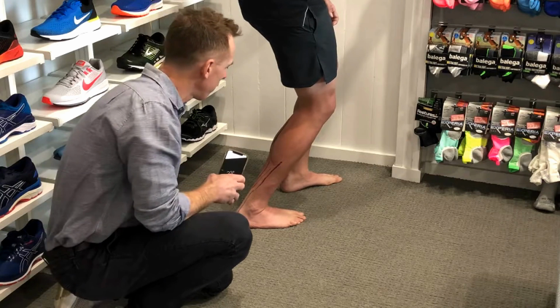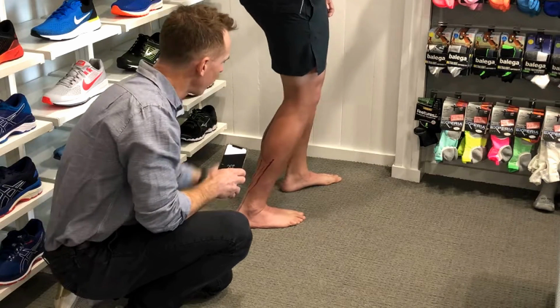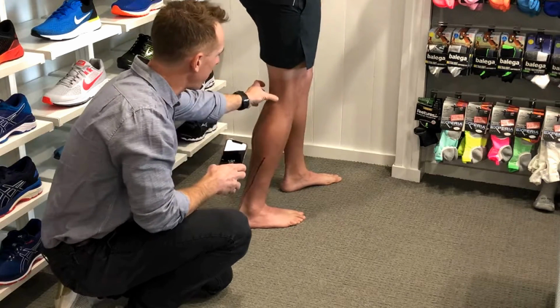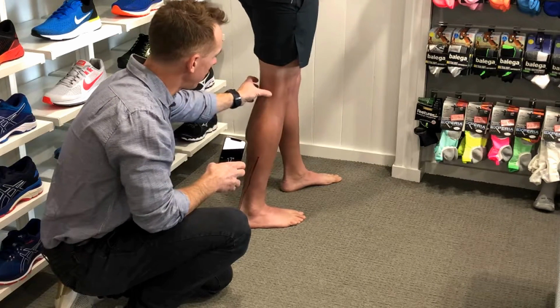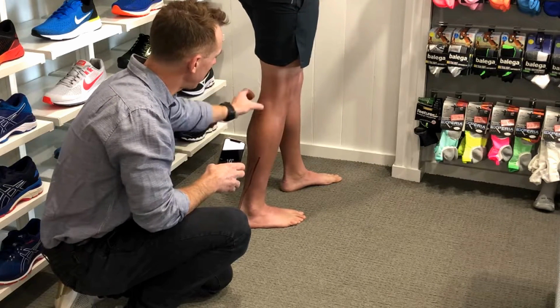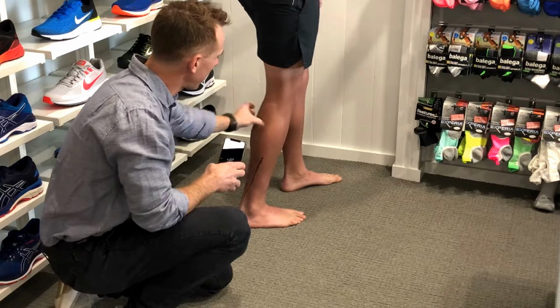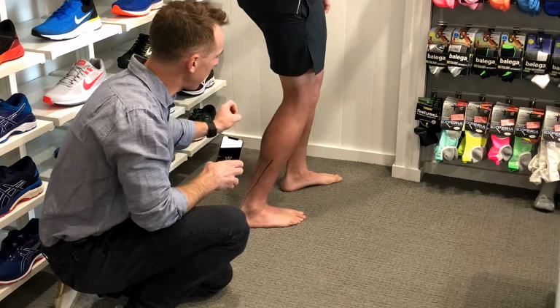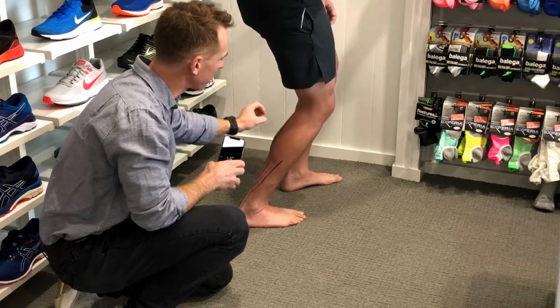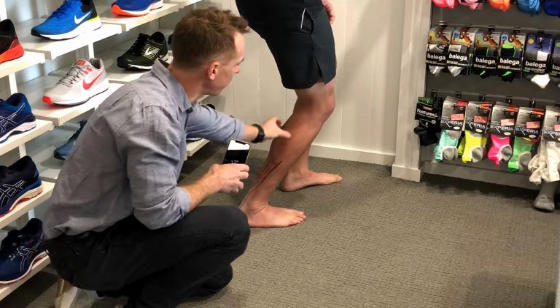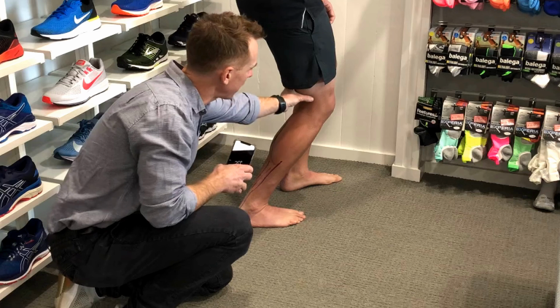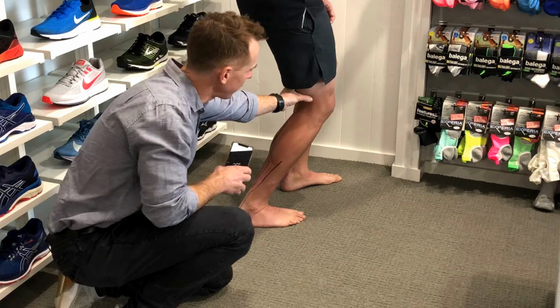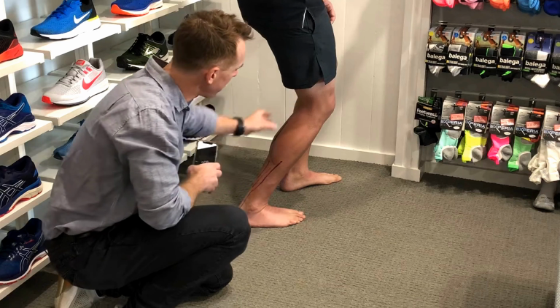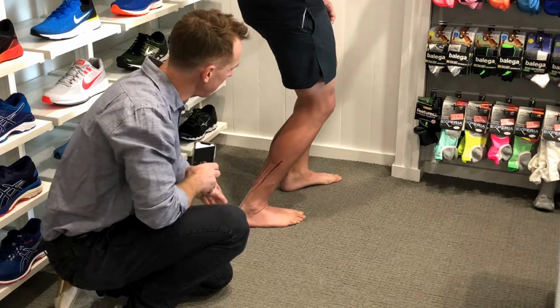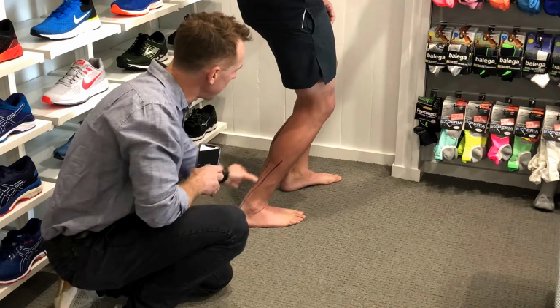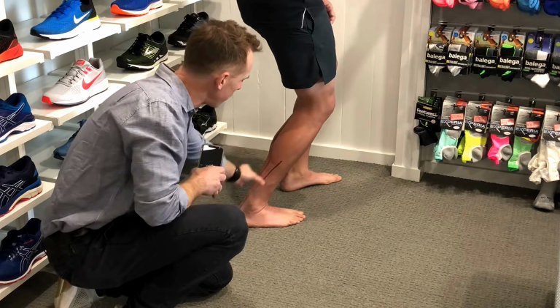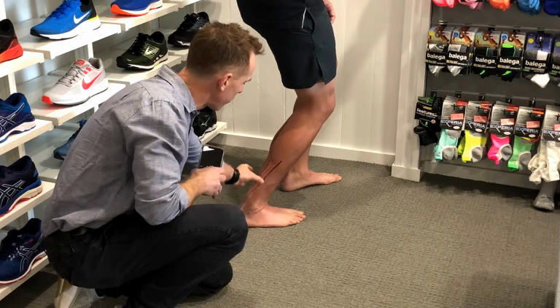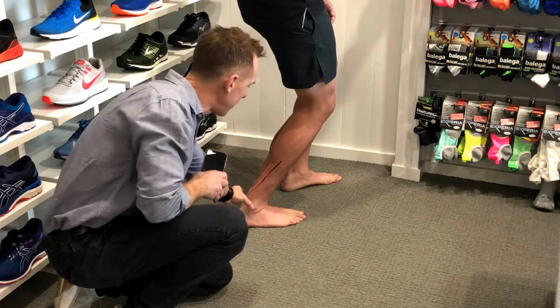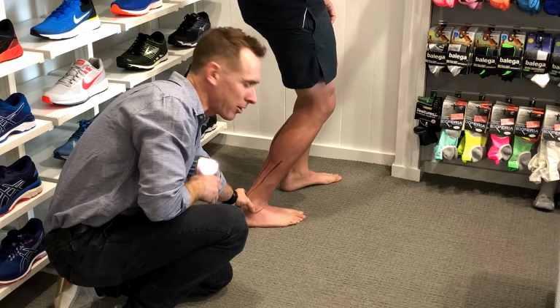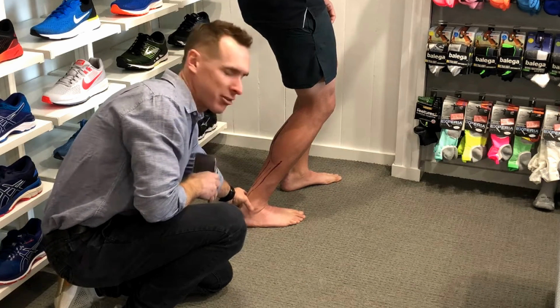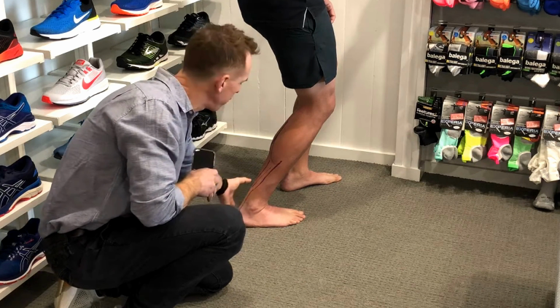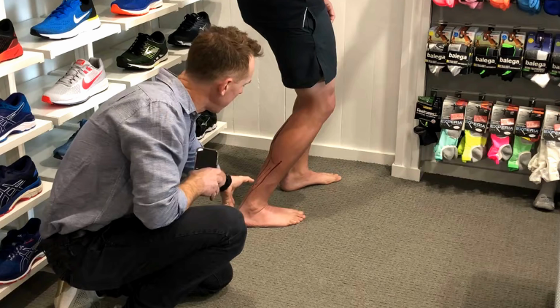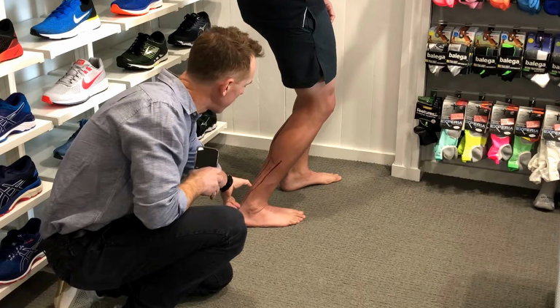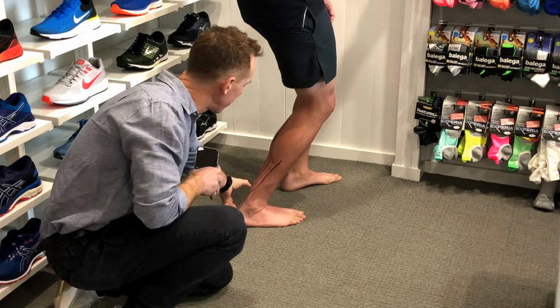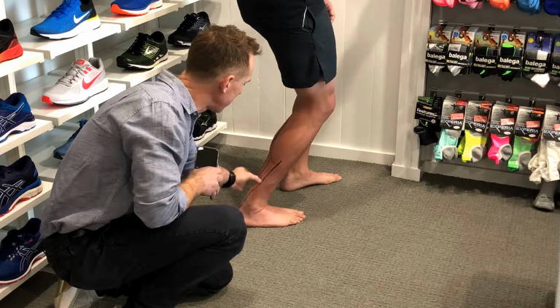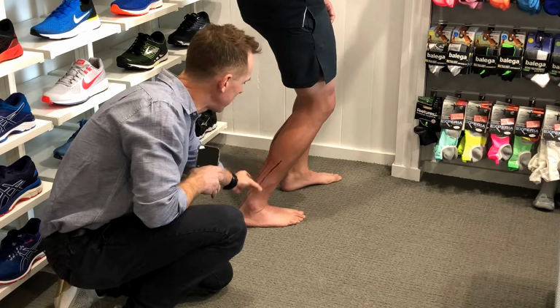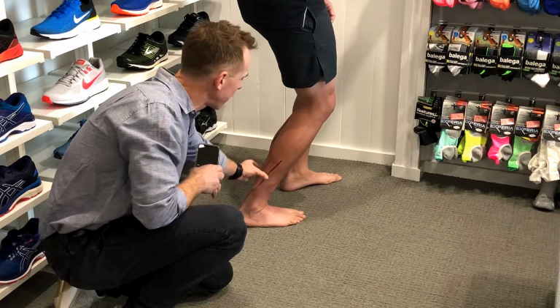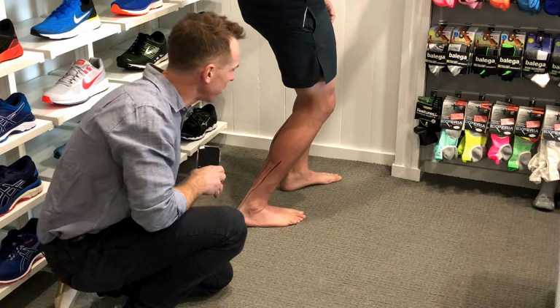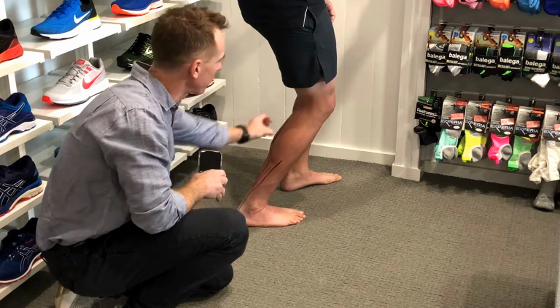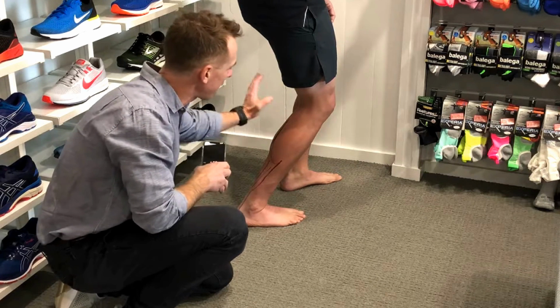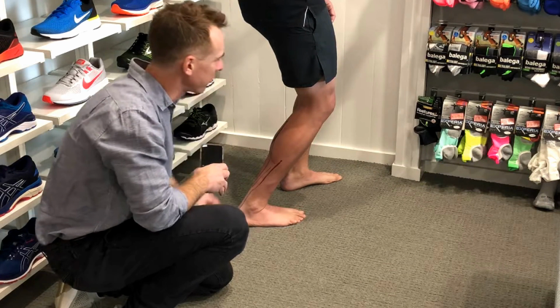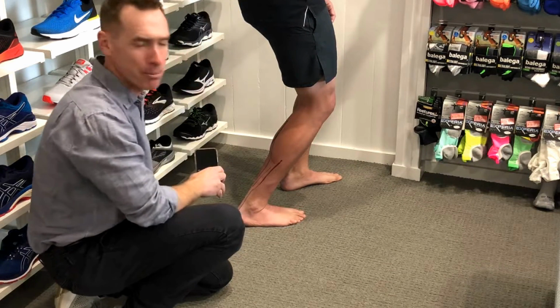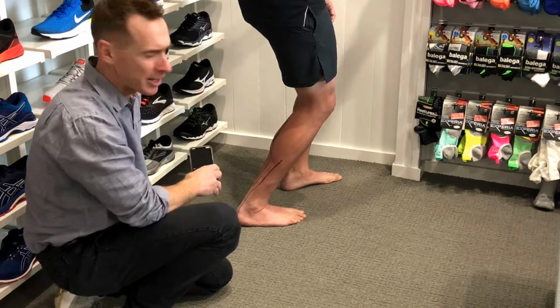When we bend the knee like that, it takes the calf muscles out of it, because they attach above the knee. We're measuring the ankle joint itself — the length of the Achilles tendon and the soleus. So we've taken the calf muscles out by bending the knee.